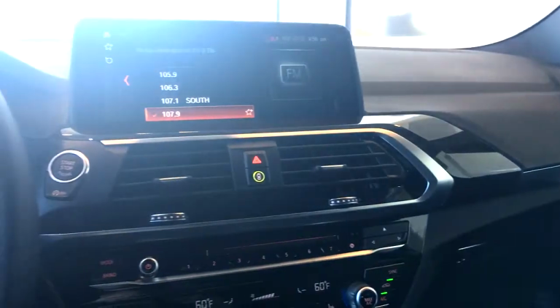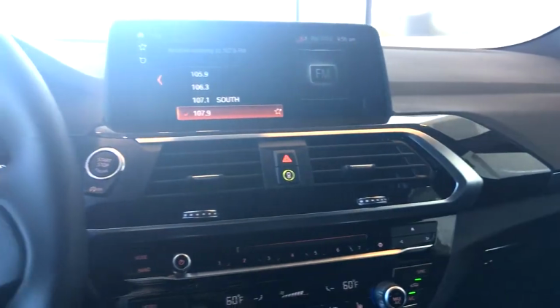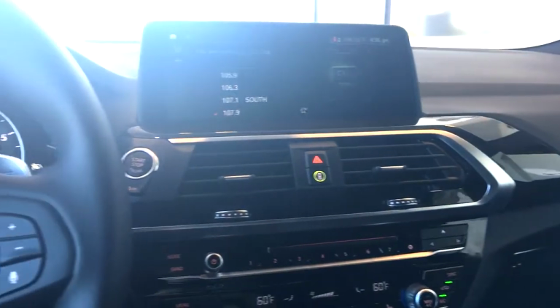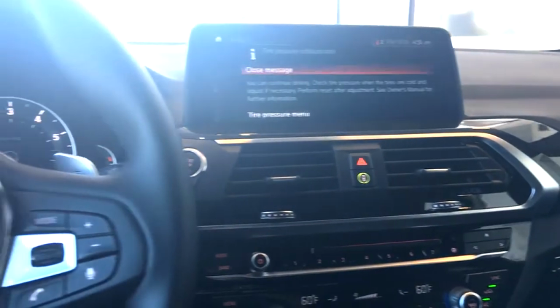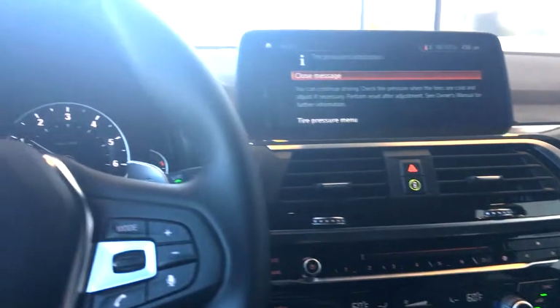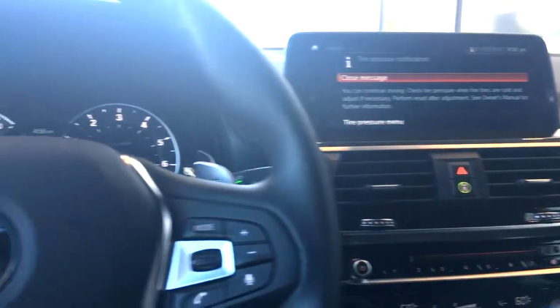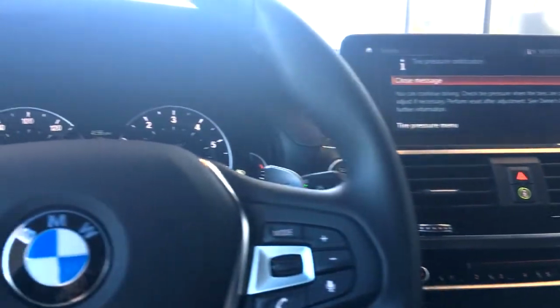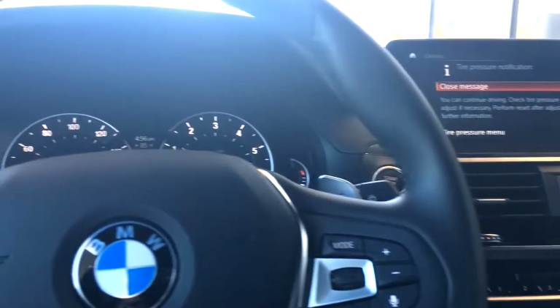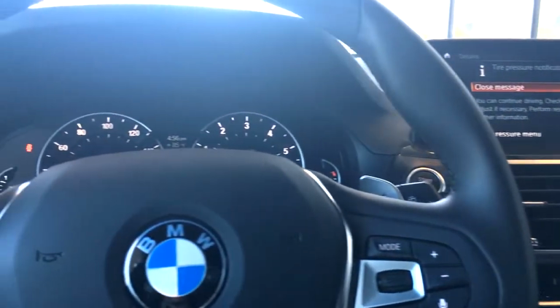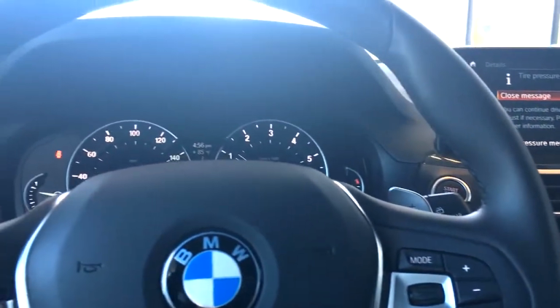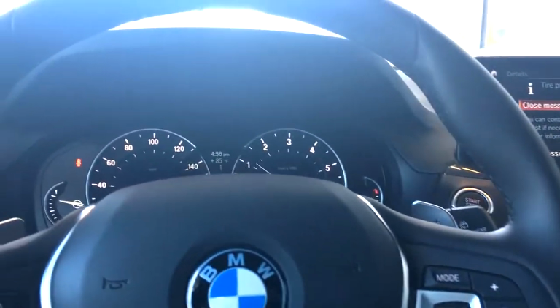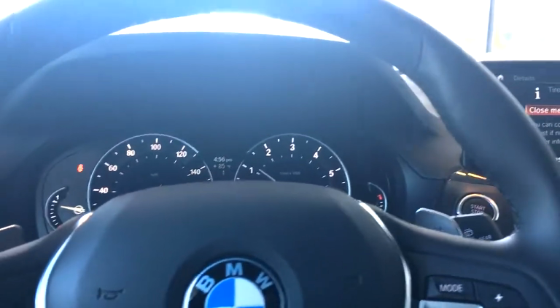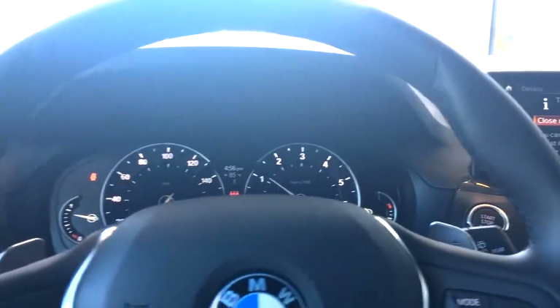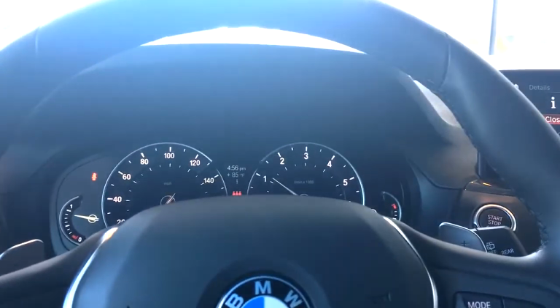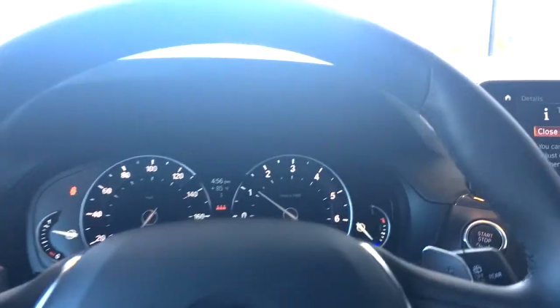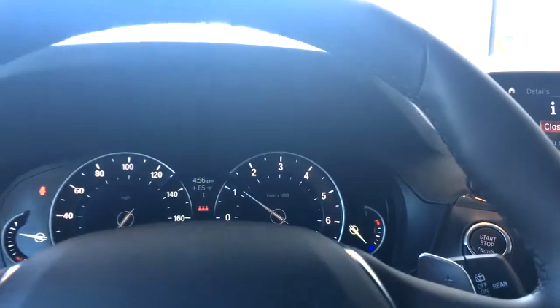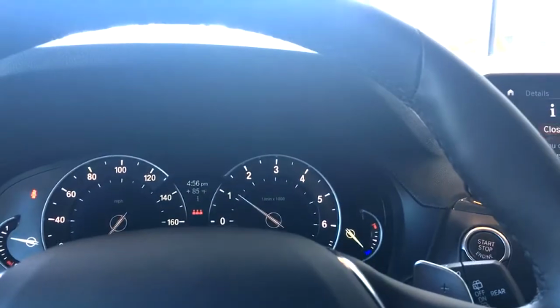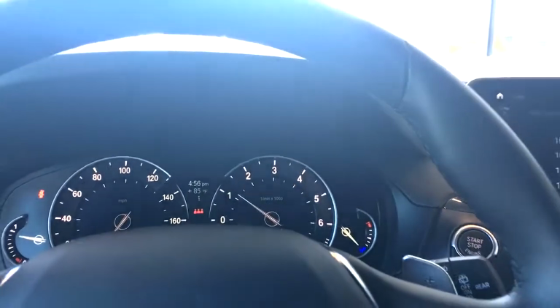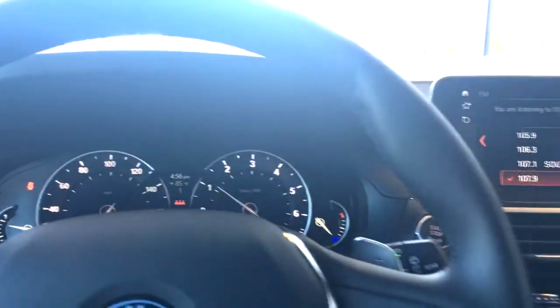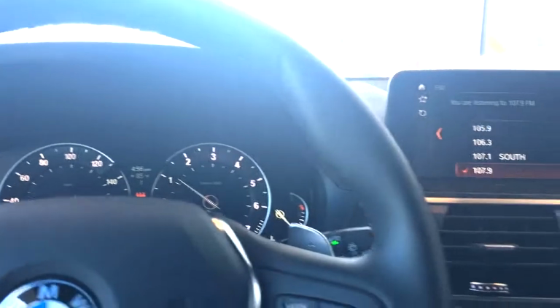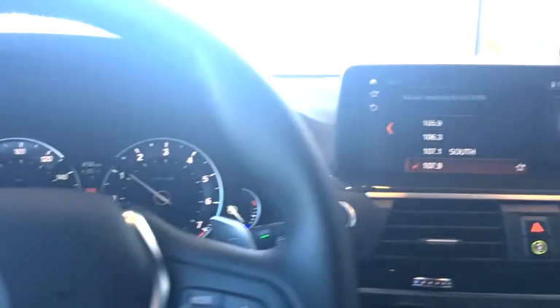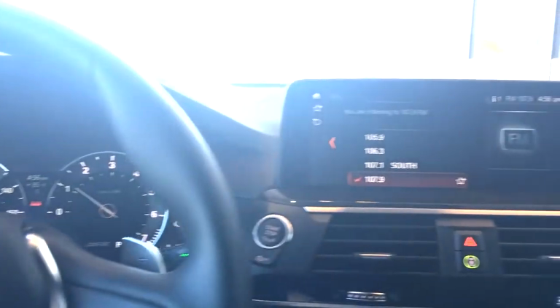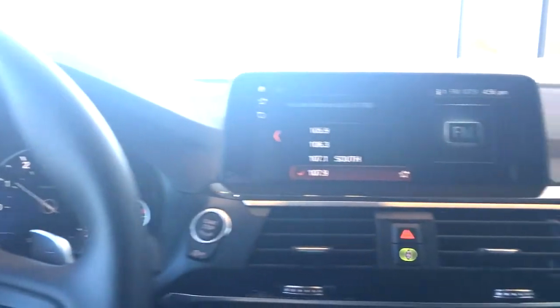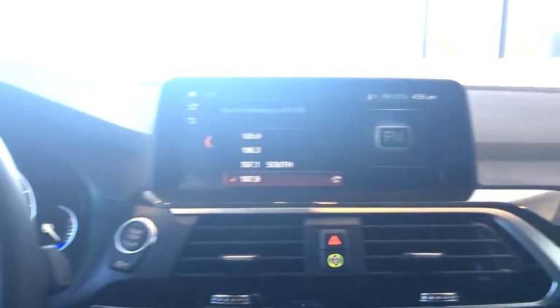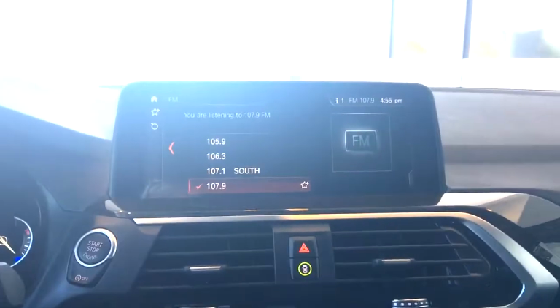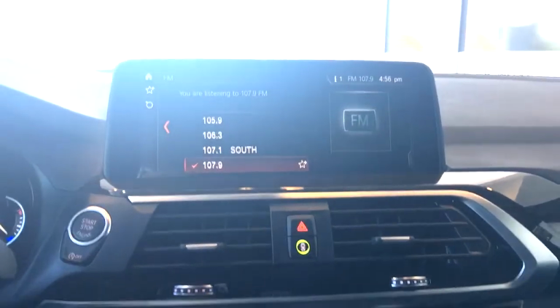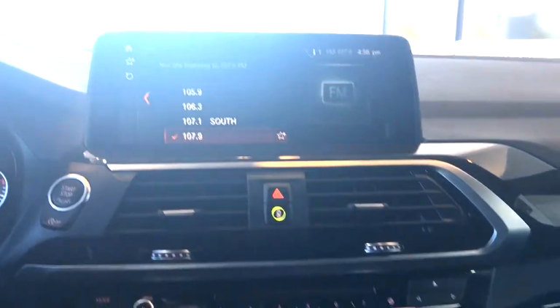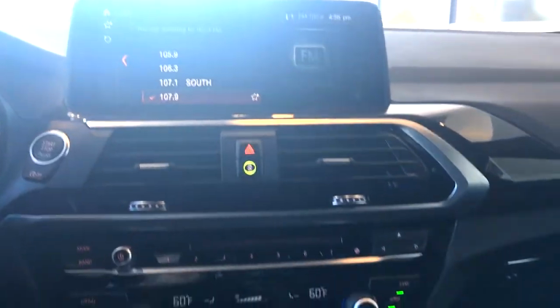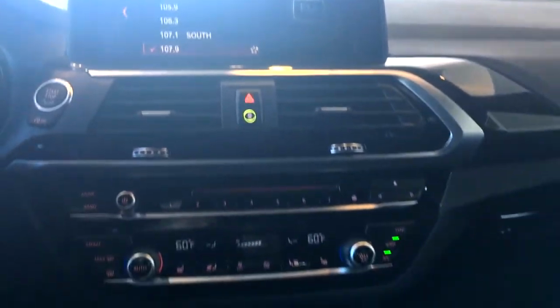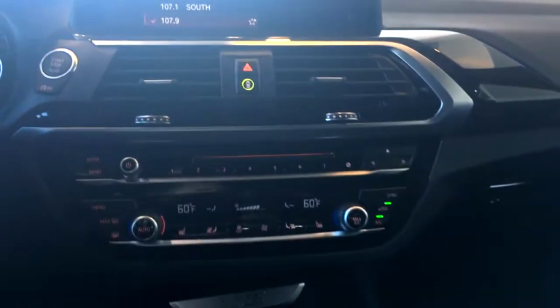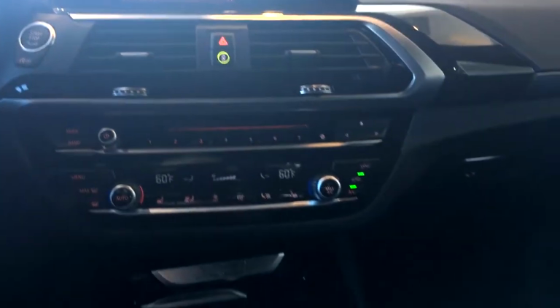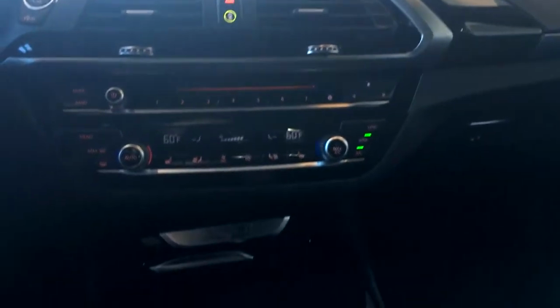6.5-inch LCD touchscreen, iDrive system with onboard computer, USB audio and Bluetooth hands-free, satellite and HD radio, and a hi-fi sound system with 12 speakers.